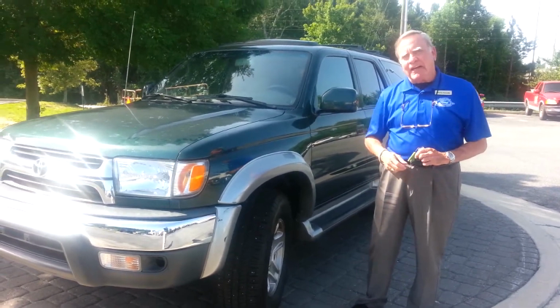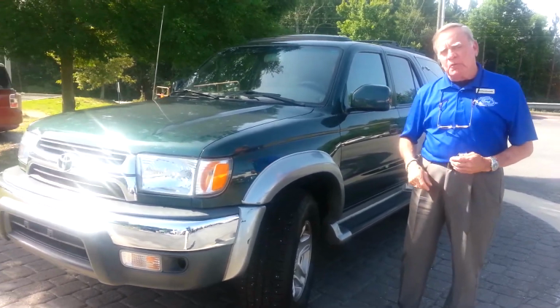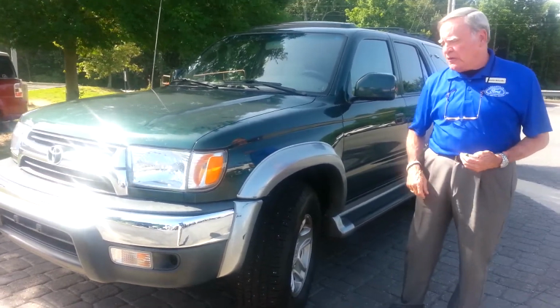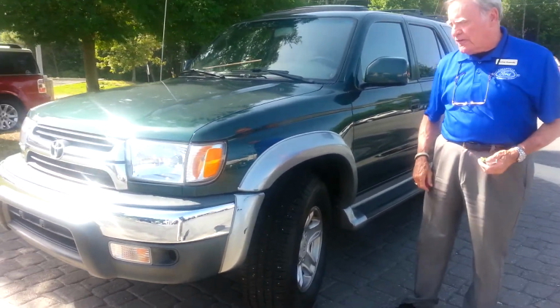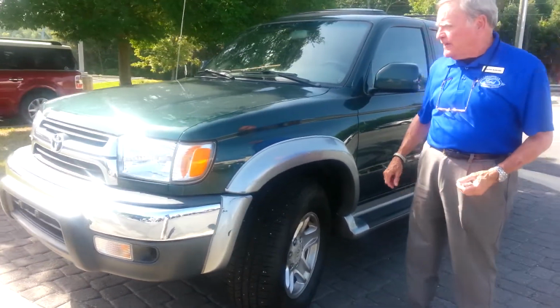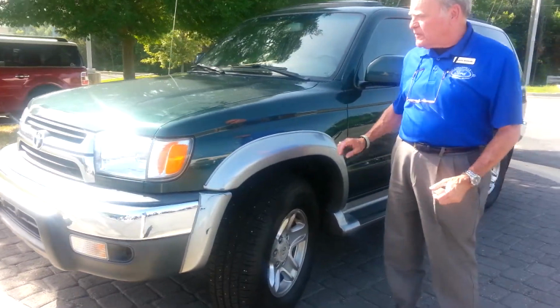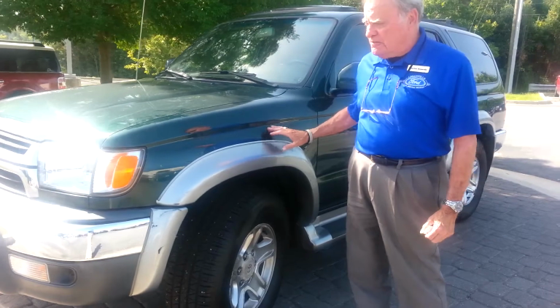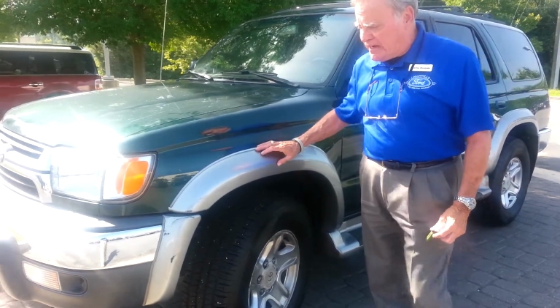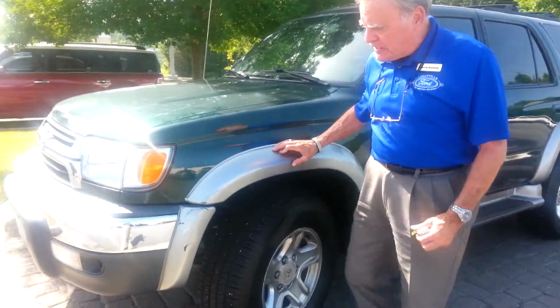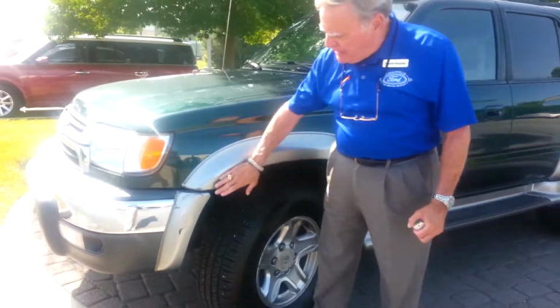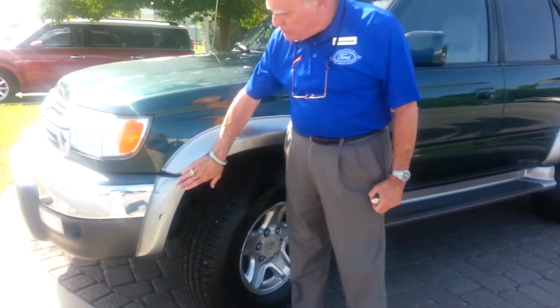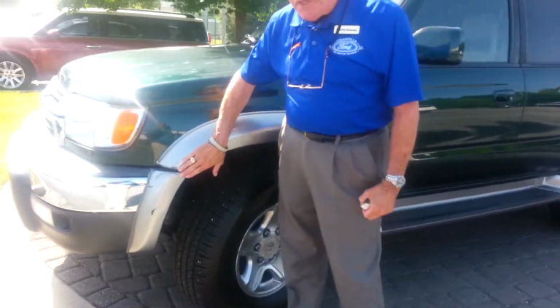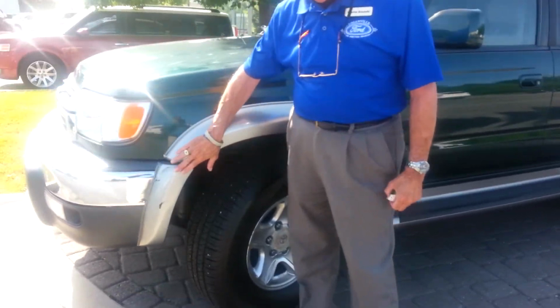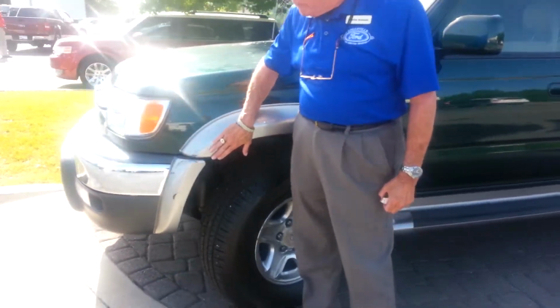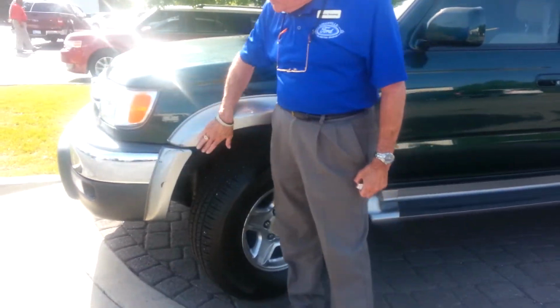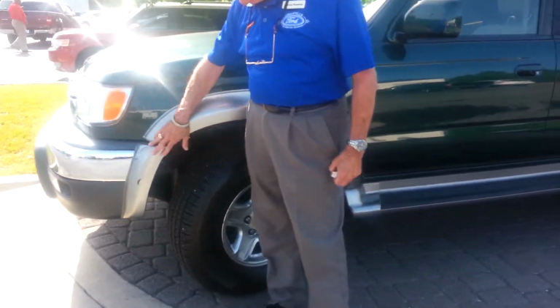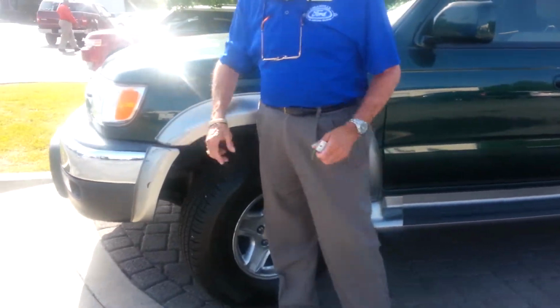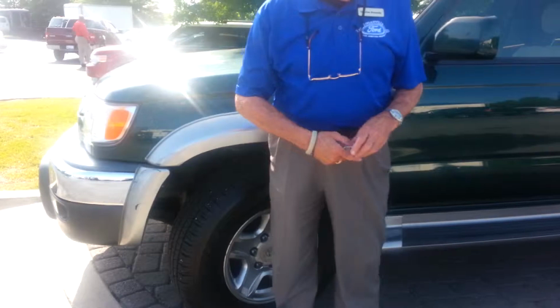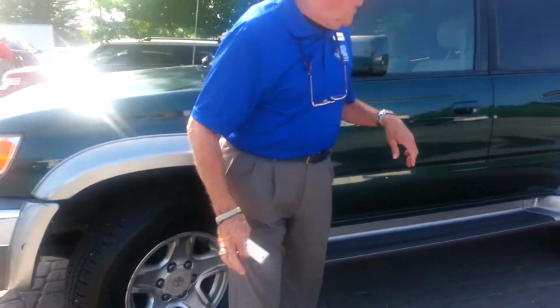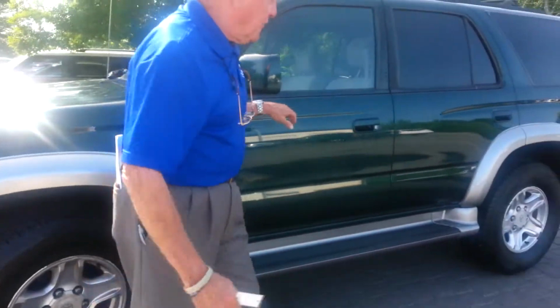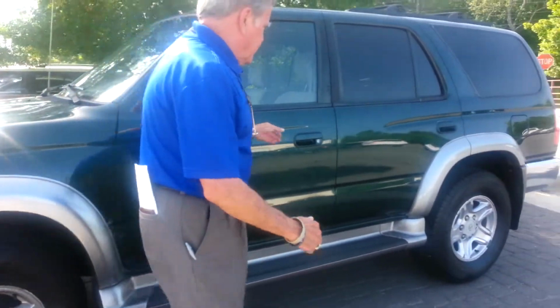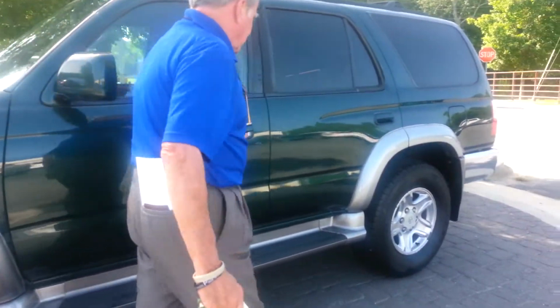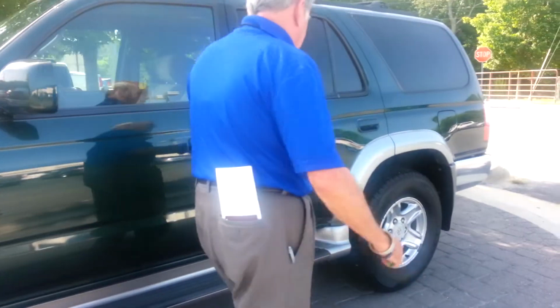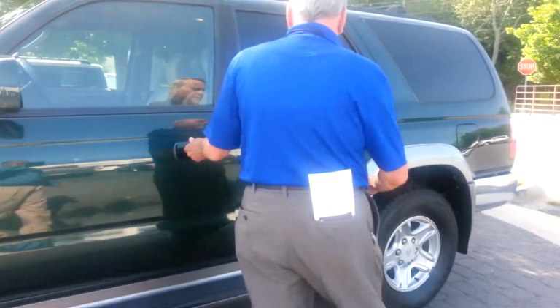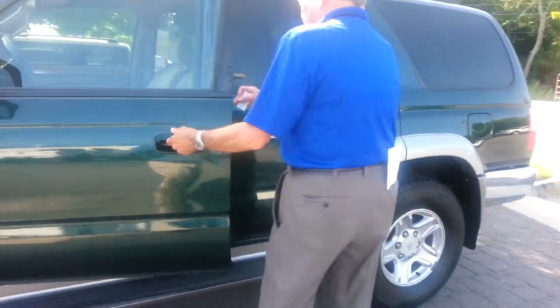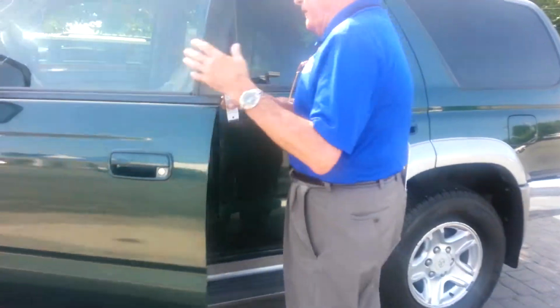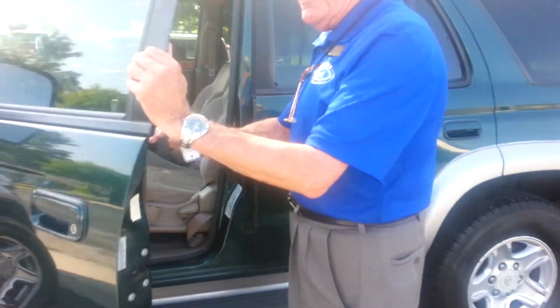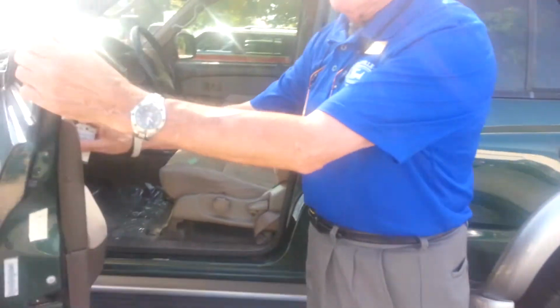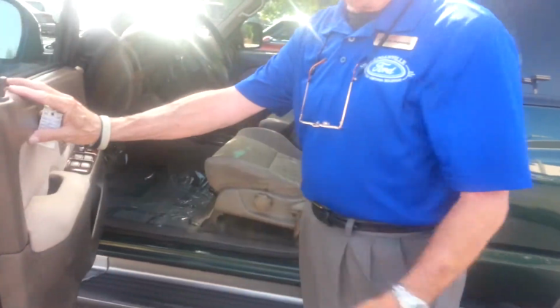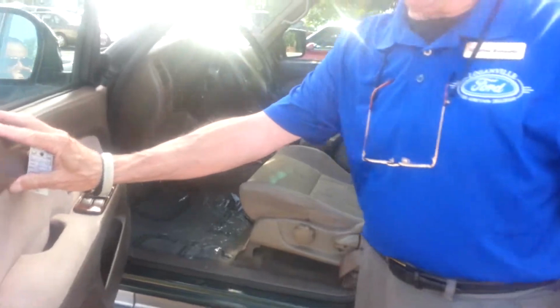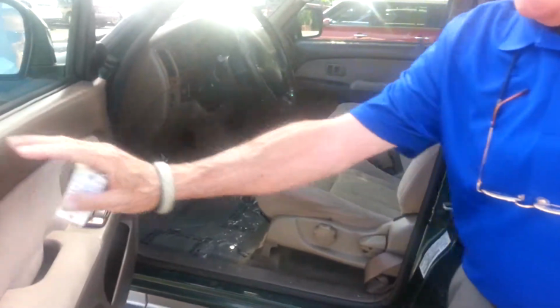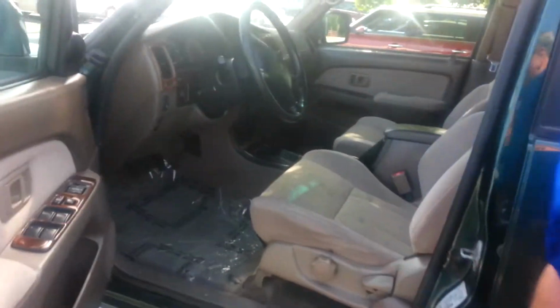Like I told you when we talked earlier today, this car is in fantastic shape. There's a small place here on the front bumper that needs retouching, but other than that it's in excellent condition. You asked if there were any surface spots, rust, or anything — there's not.